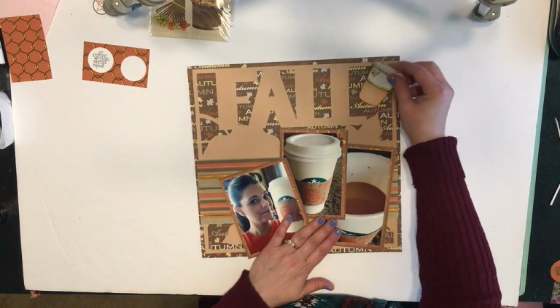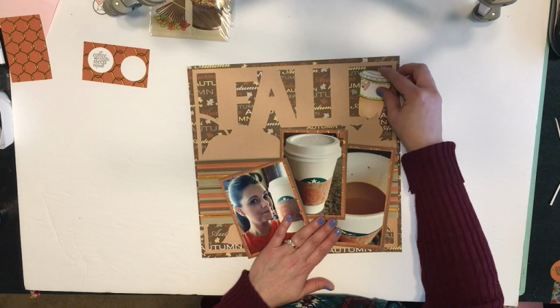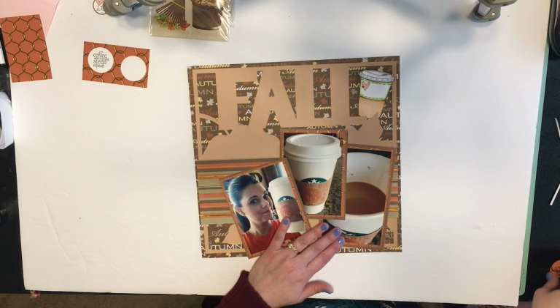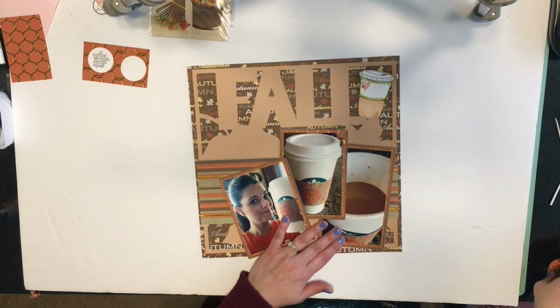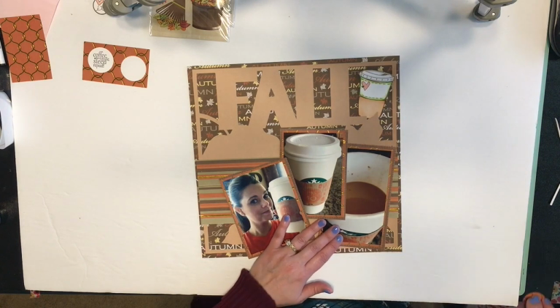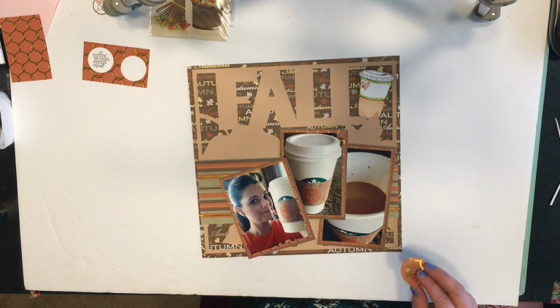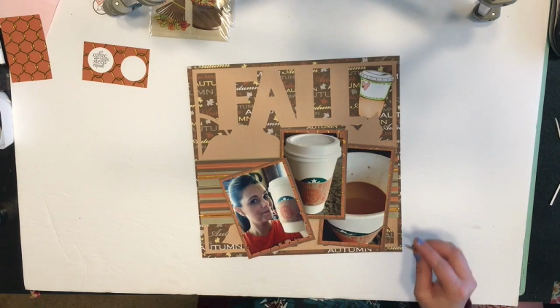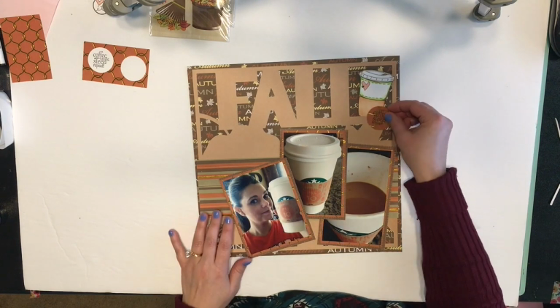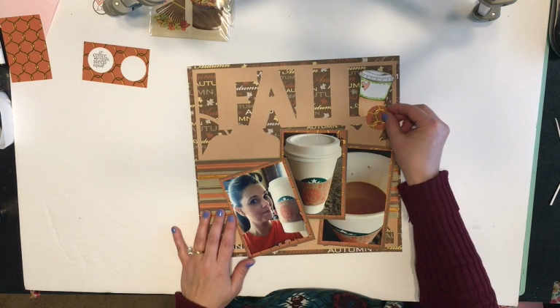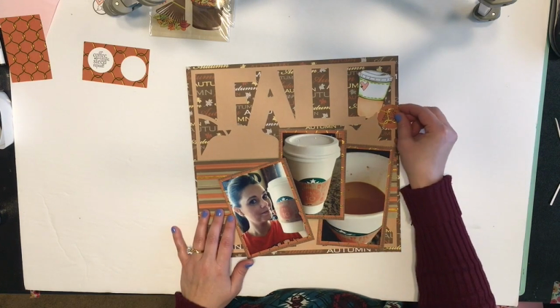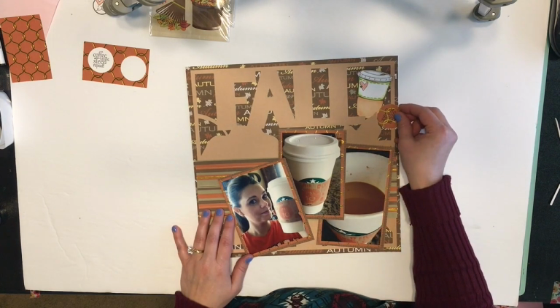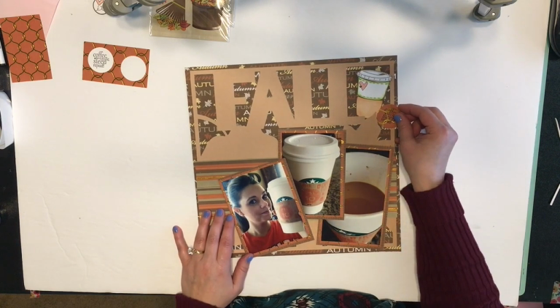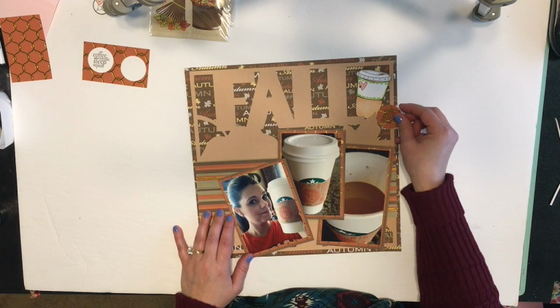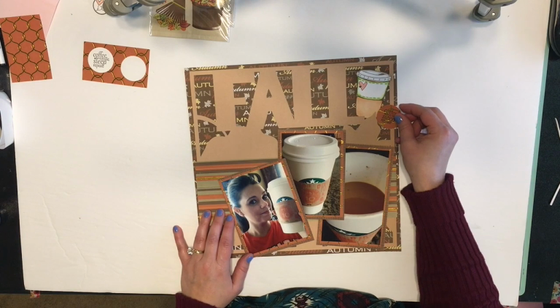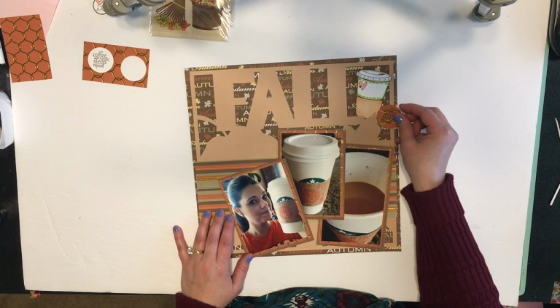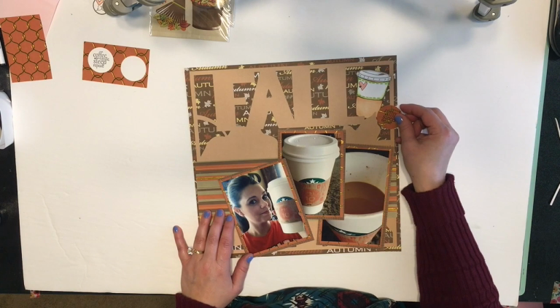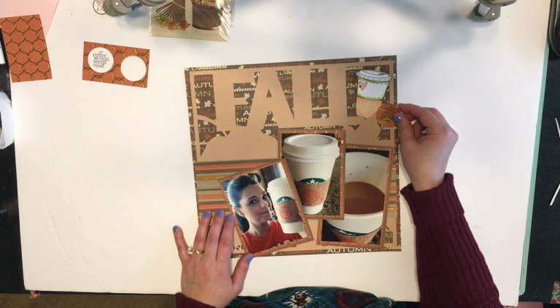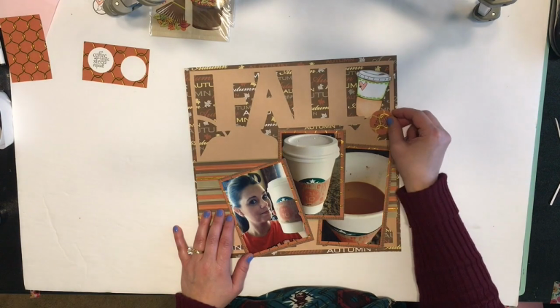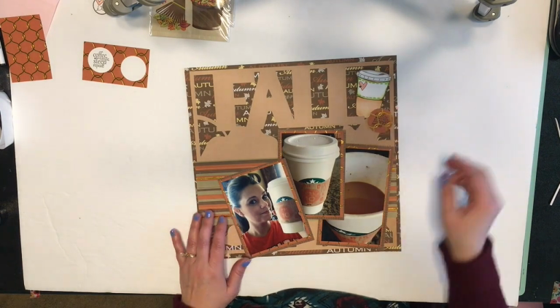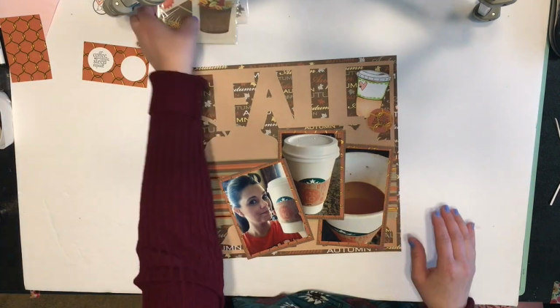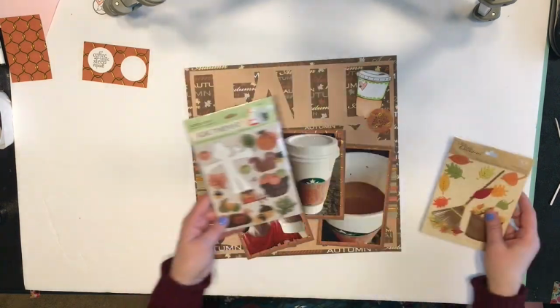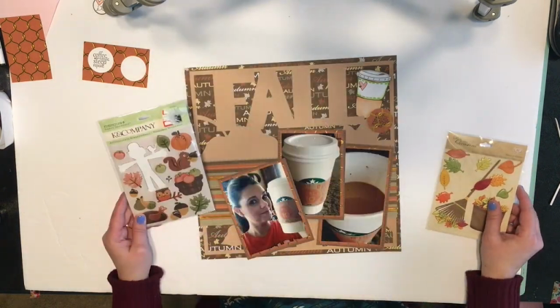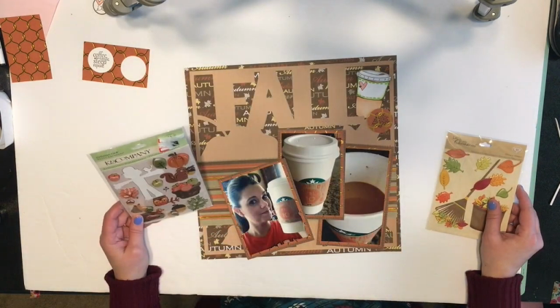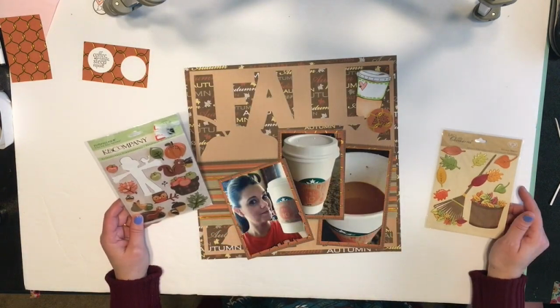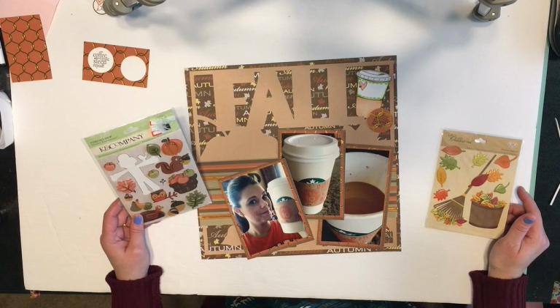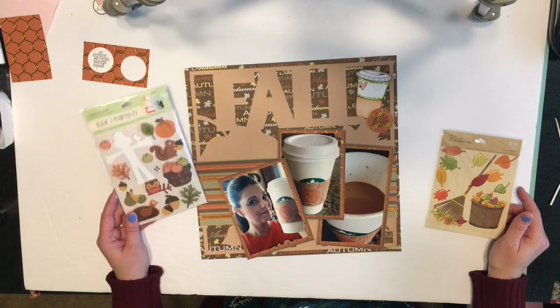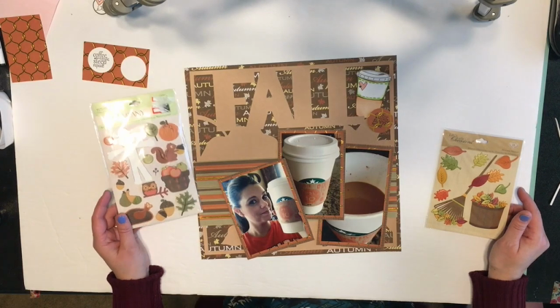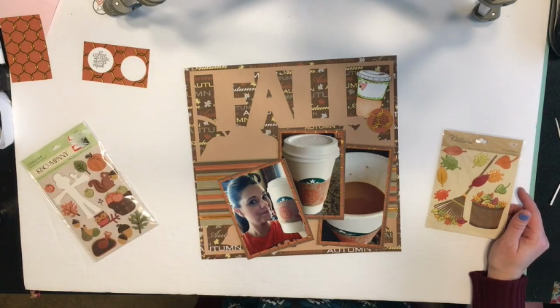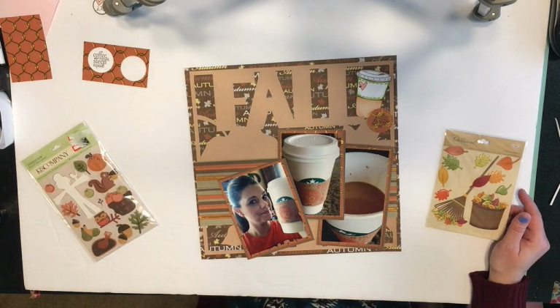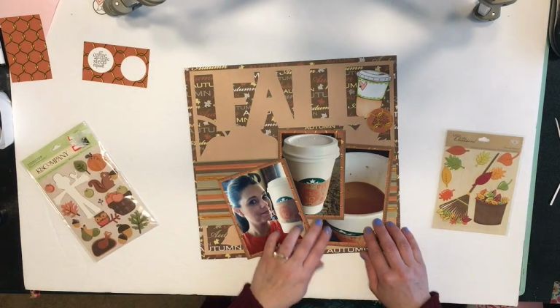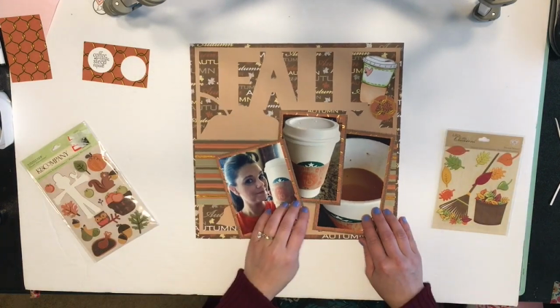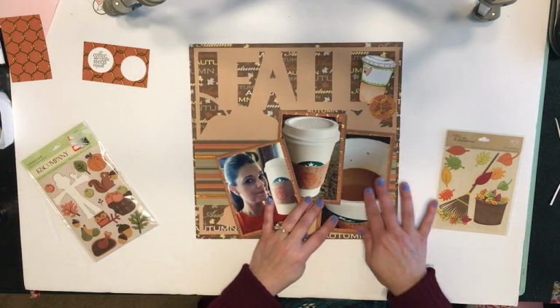You can still see the leaves and I just really like this layout a lot — it turned out pretty cute. Now I'm going to go ahead and add in my homemade embellishment up there from my stamp set.